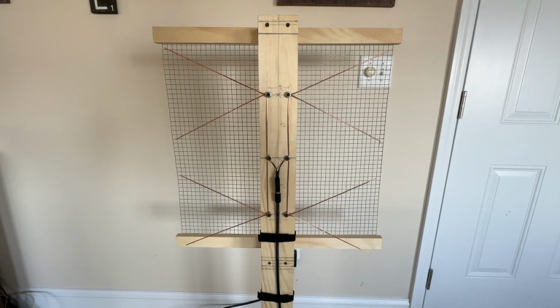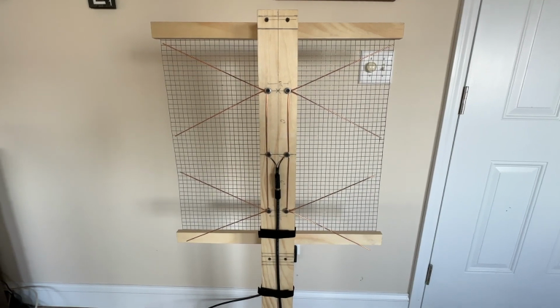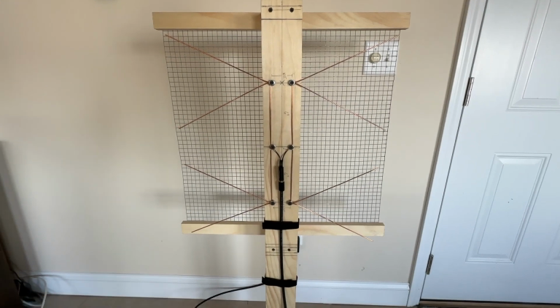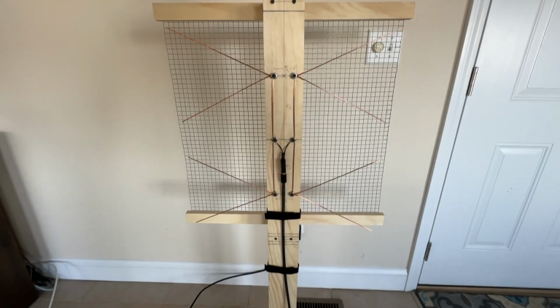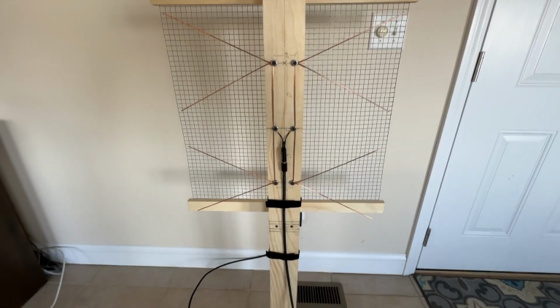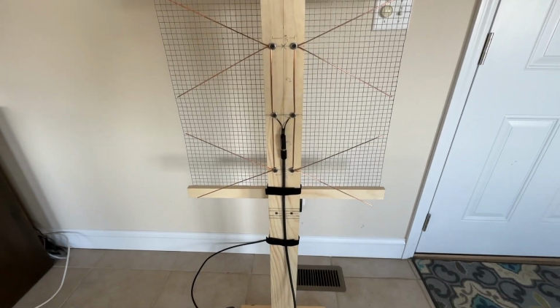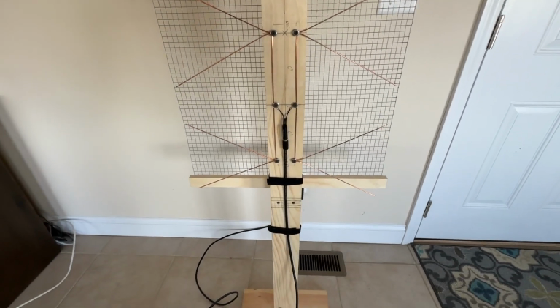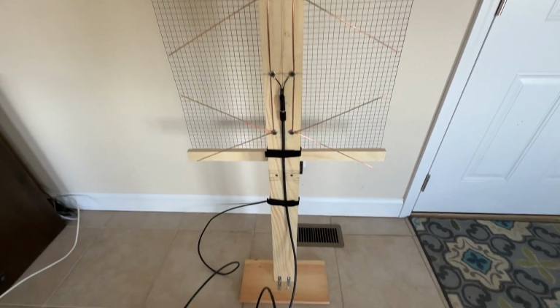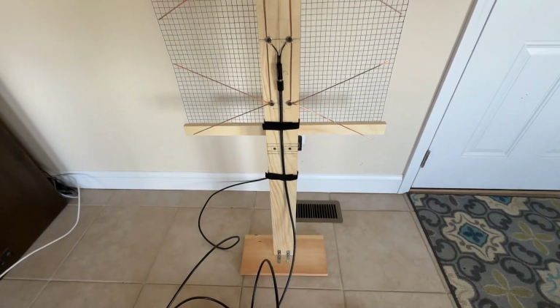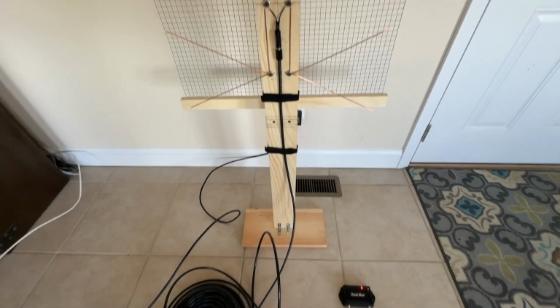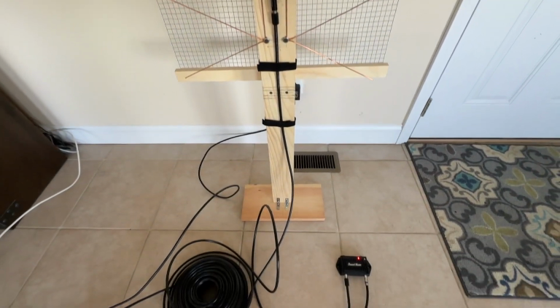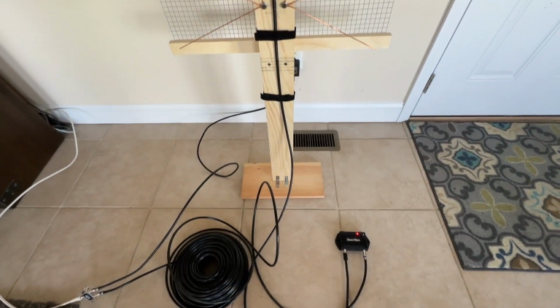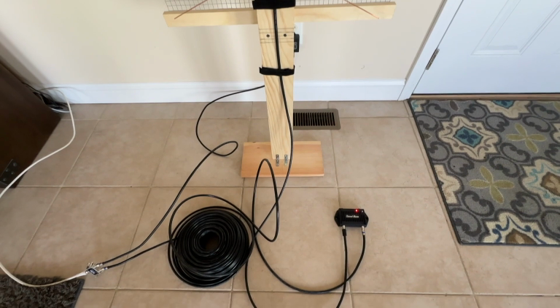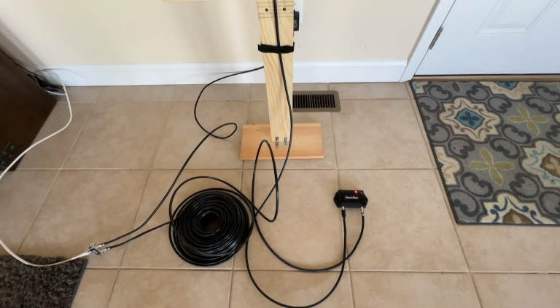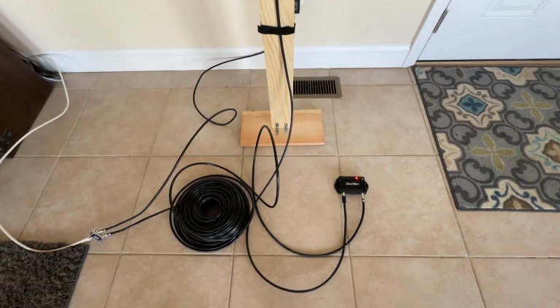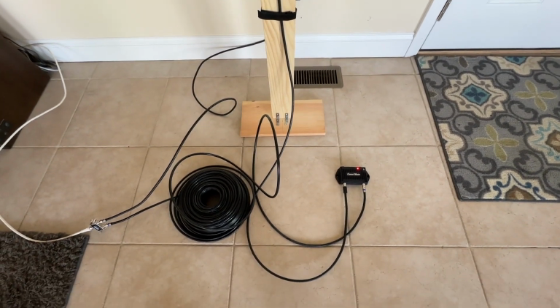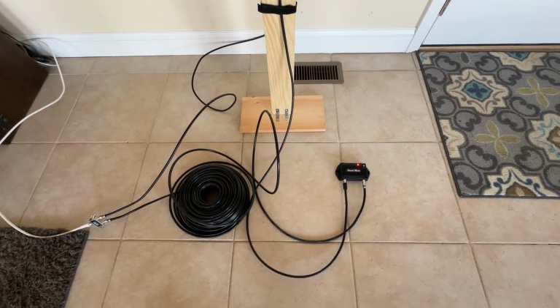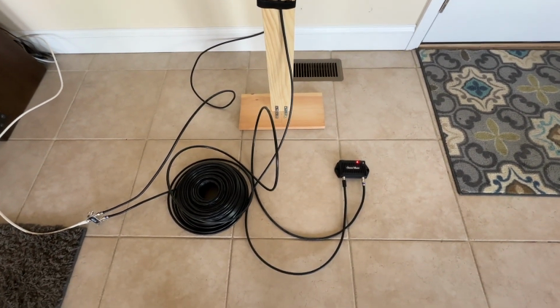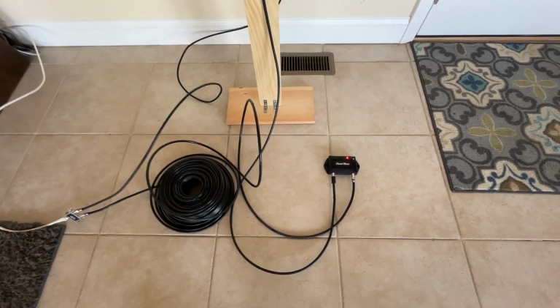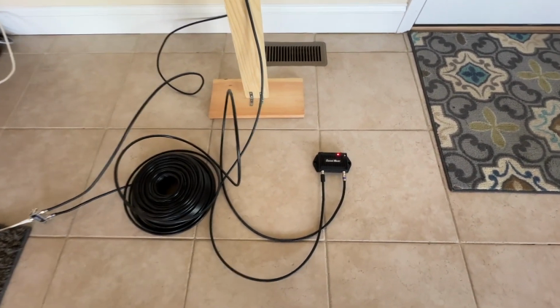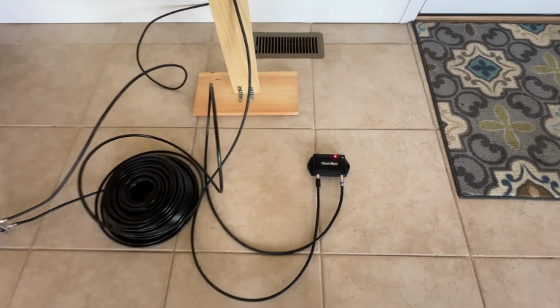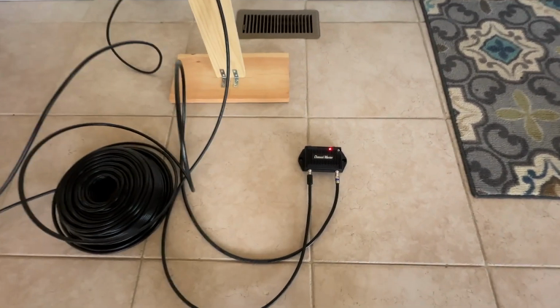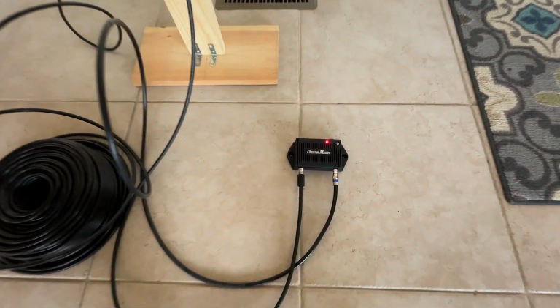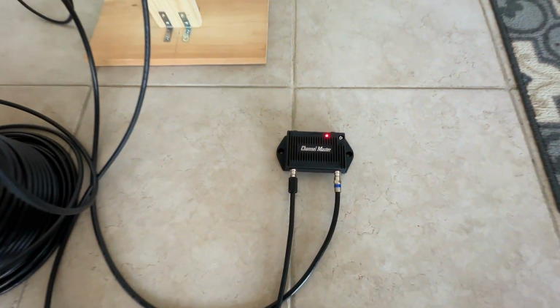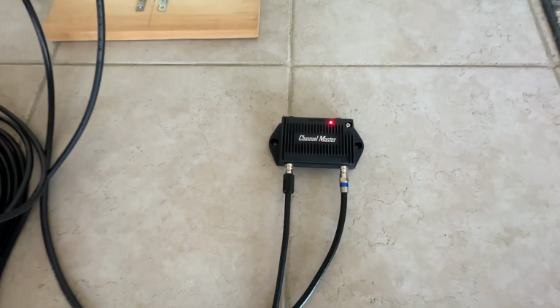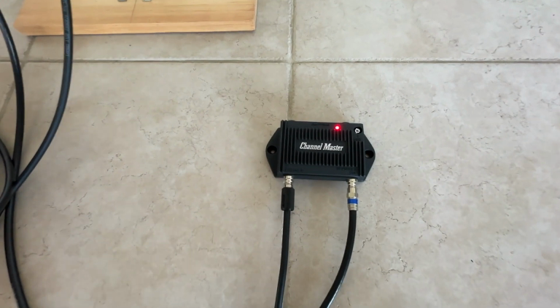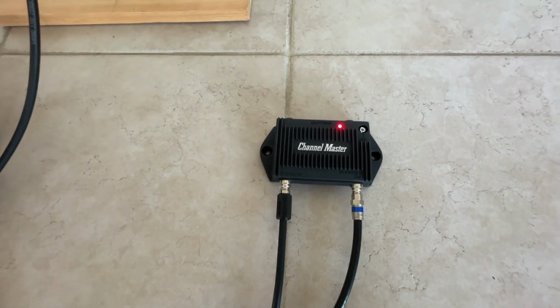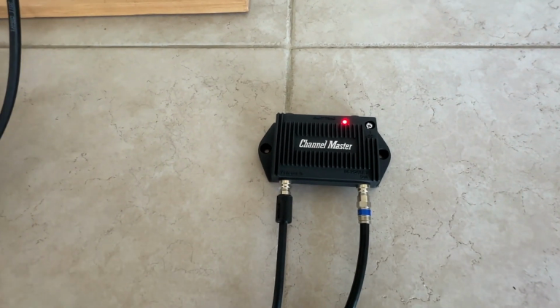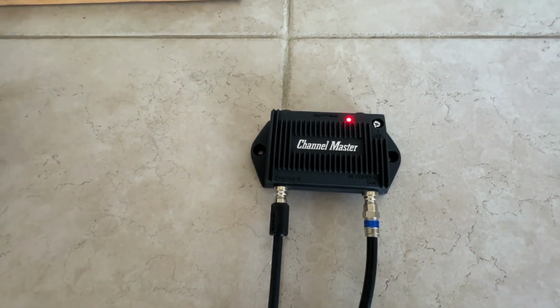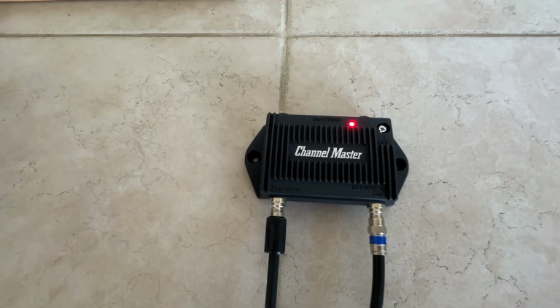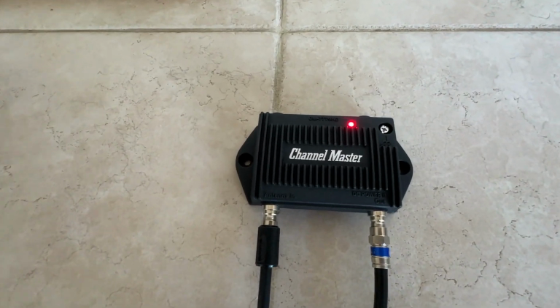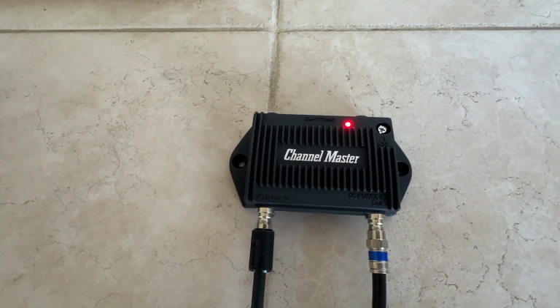I built this UHF TV antenna that I want to install in my attic. The cable run is going to be about 150 feet long. After some quick testing it became really obvious that I'll need an amplifier due to signal loss in such a long length of cable.